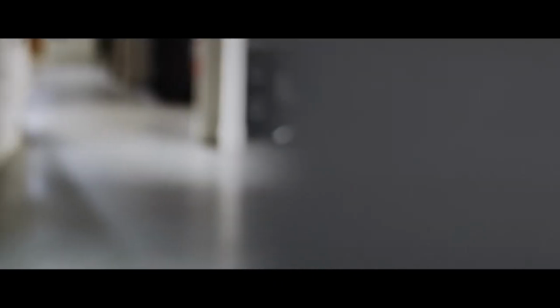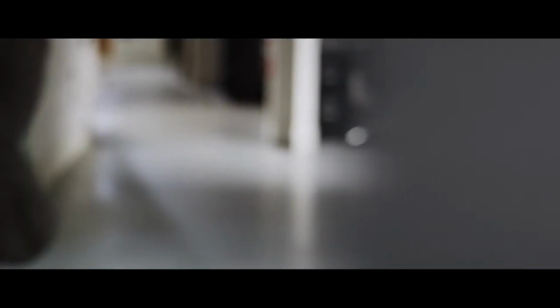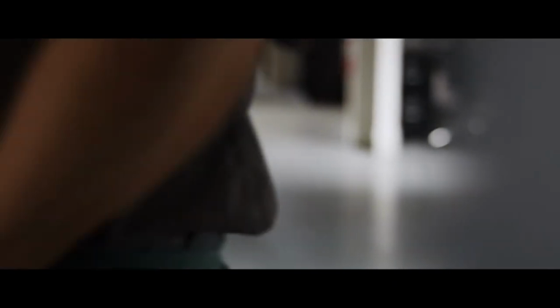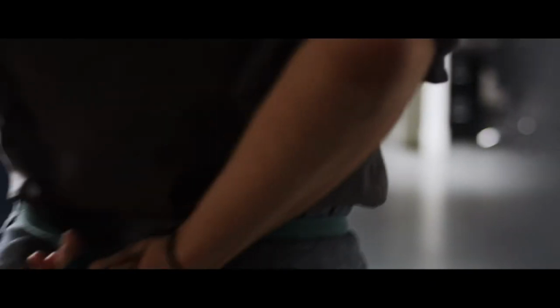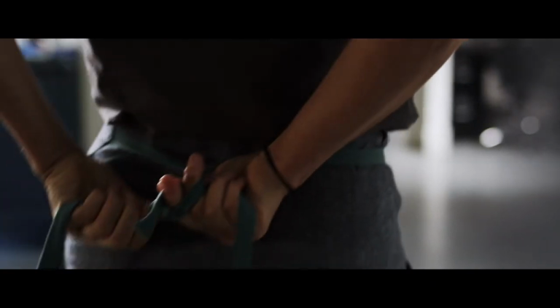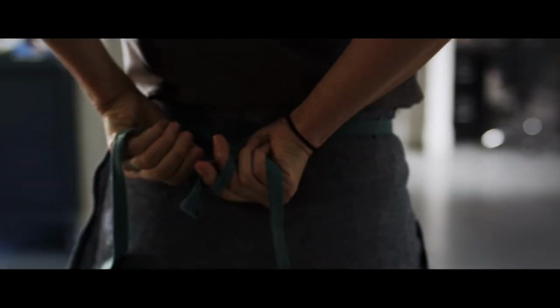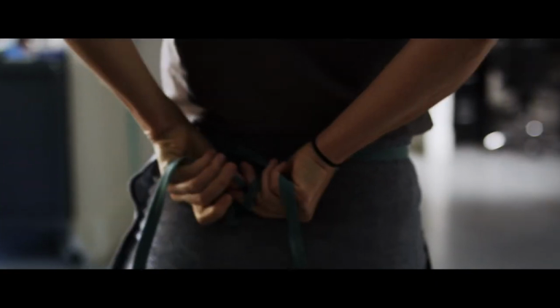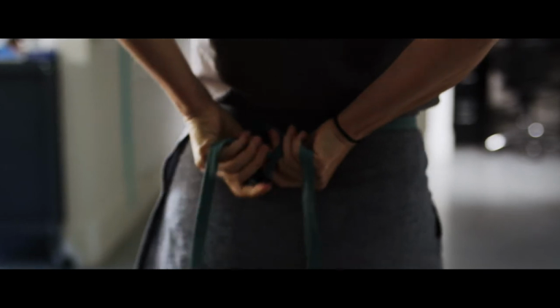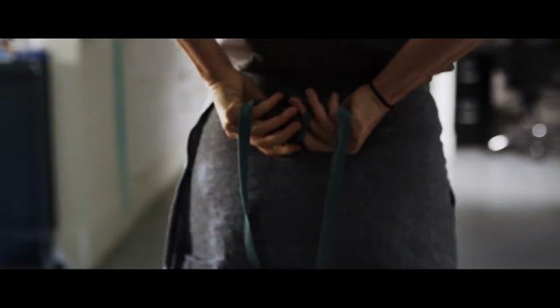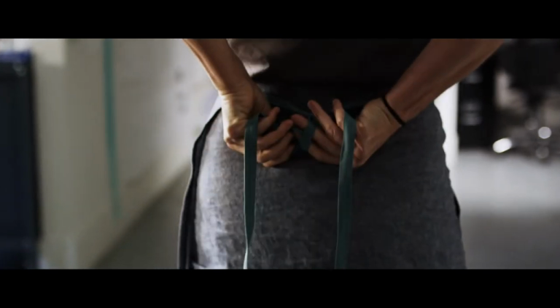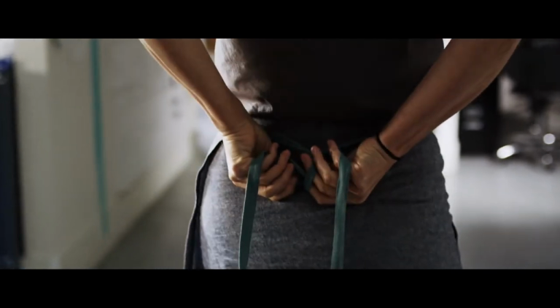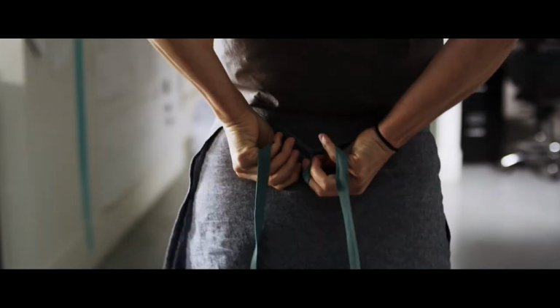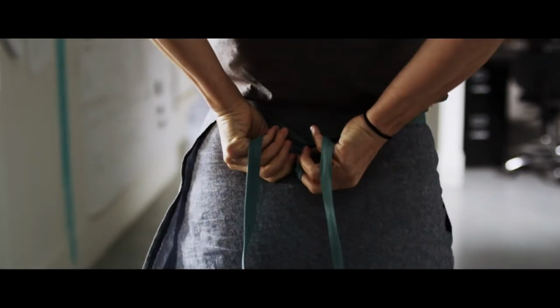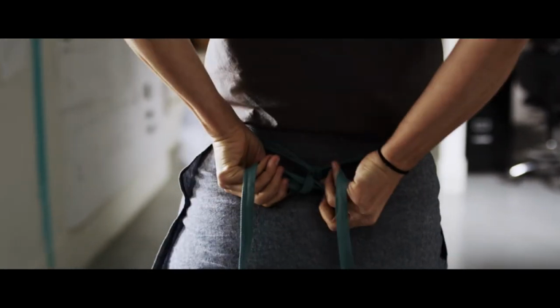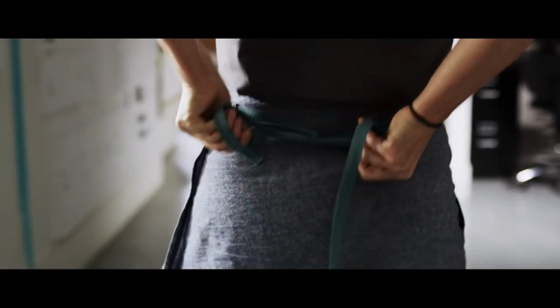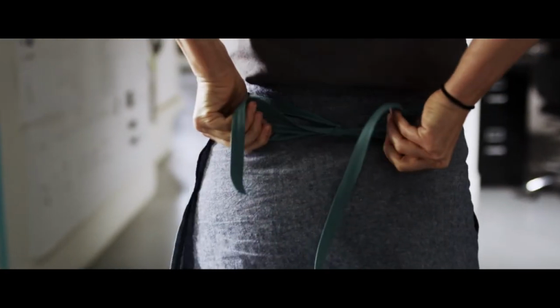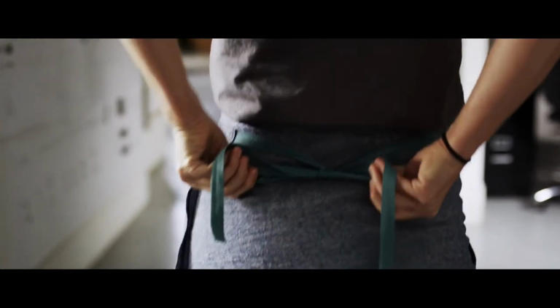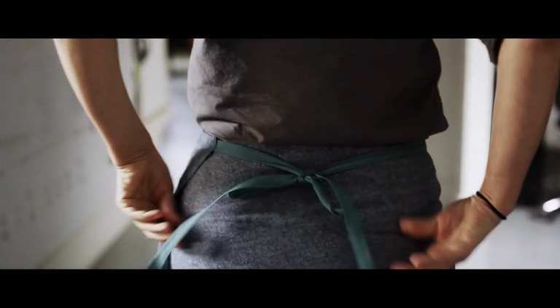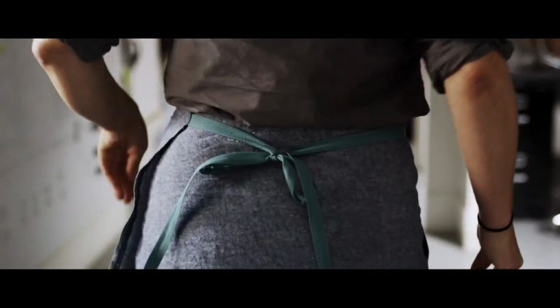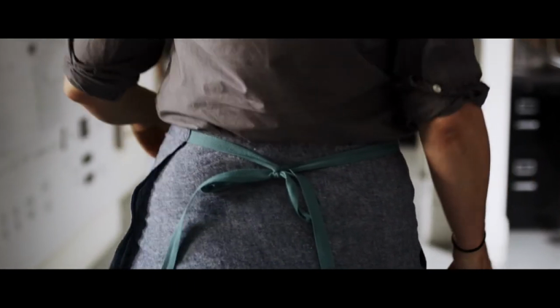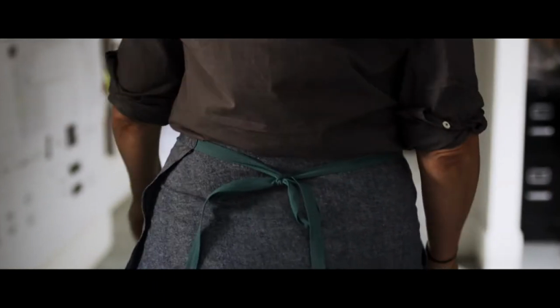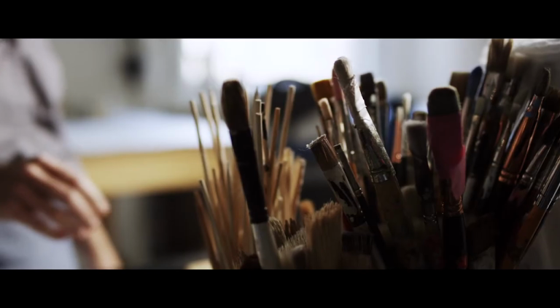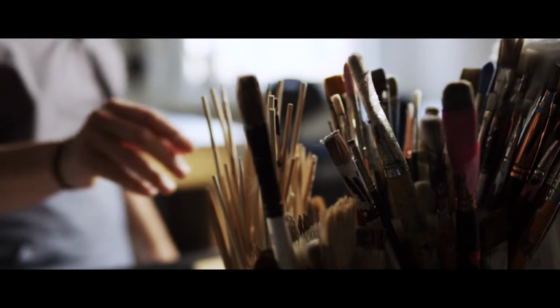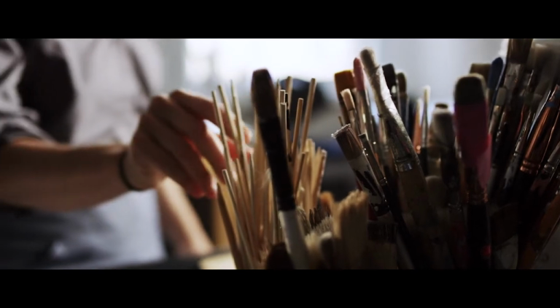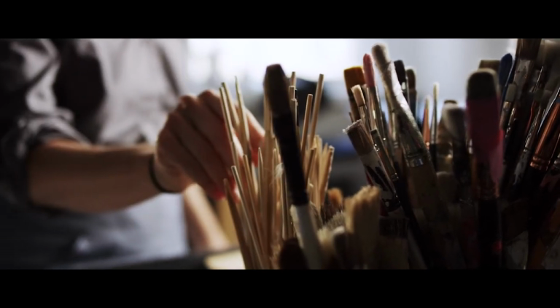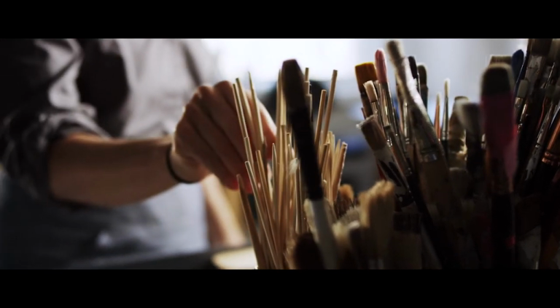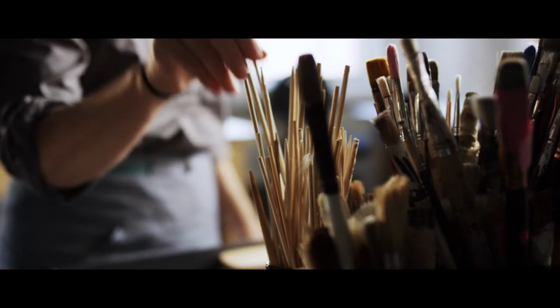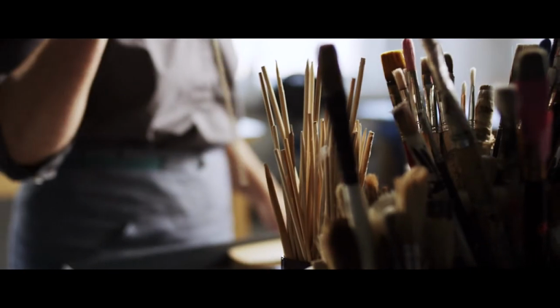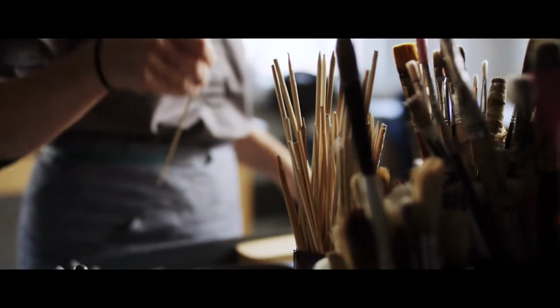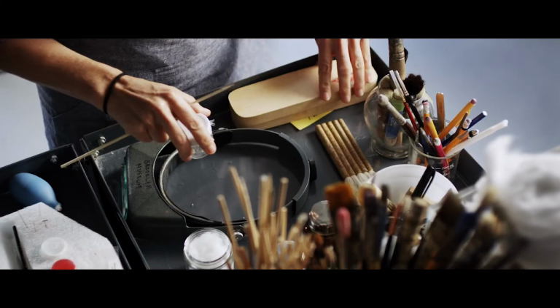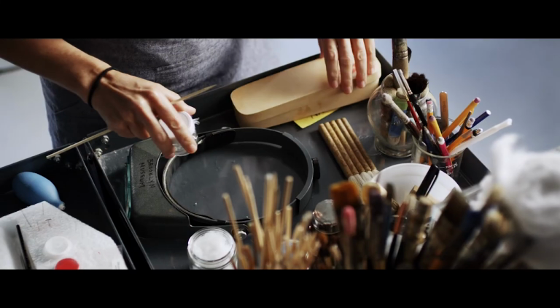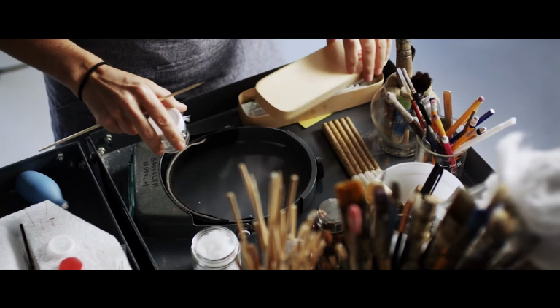As a conservator, I get to spend a lot of time looking at objects, figuring out how they're made, and trying to understand what it is that they need.